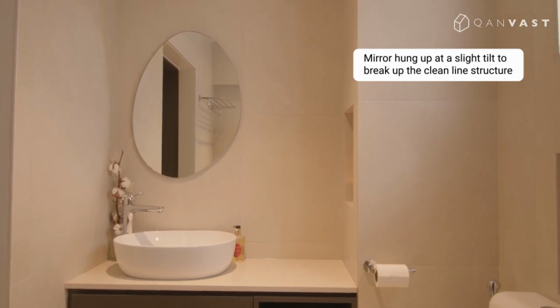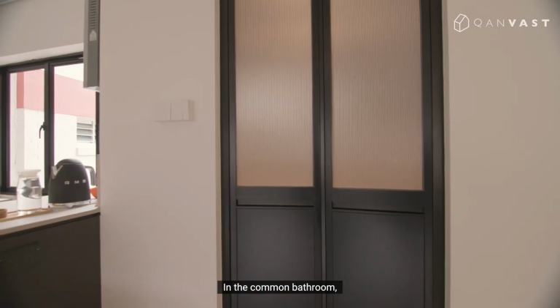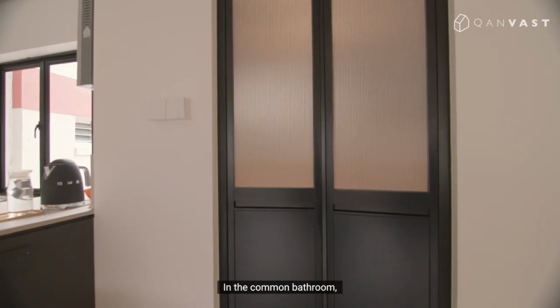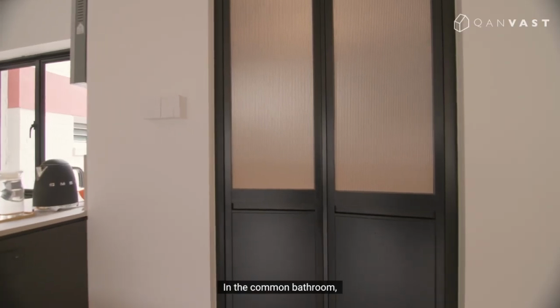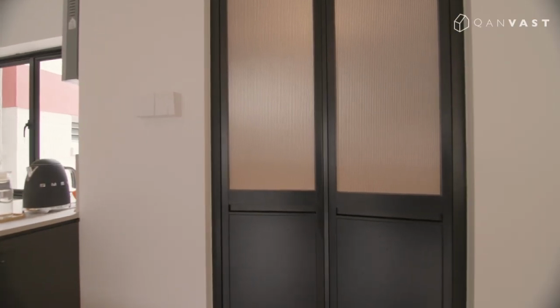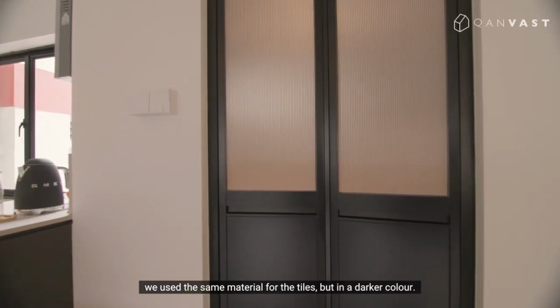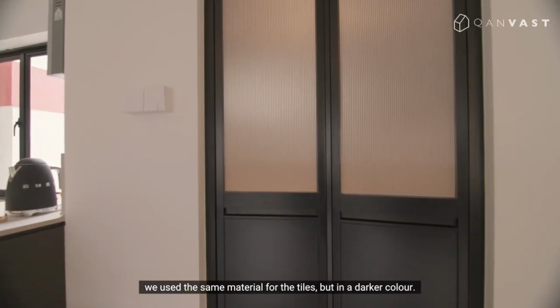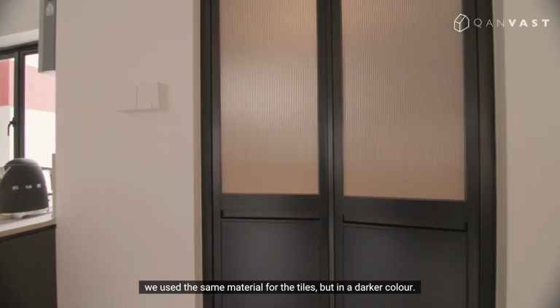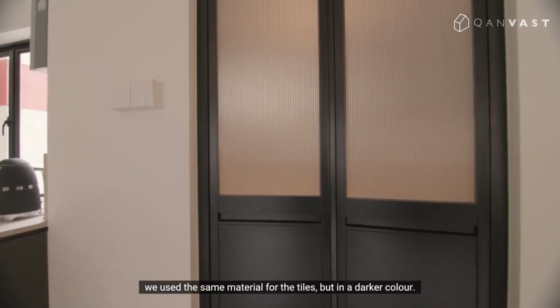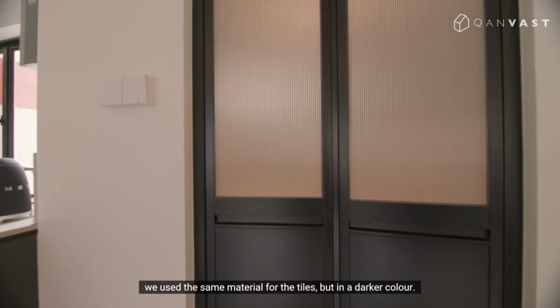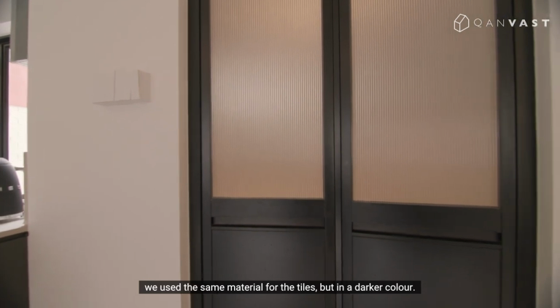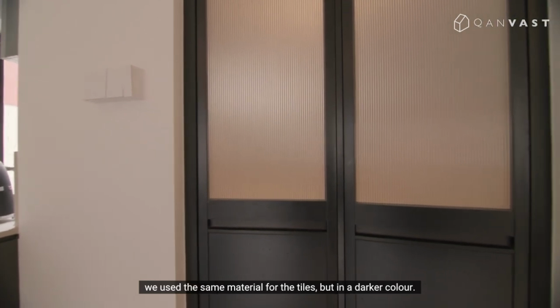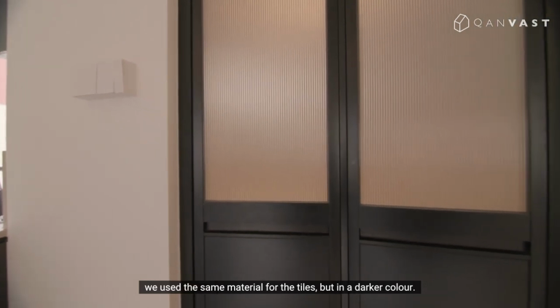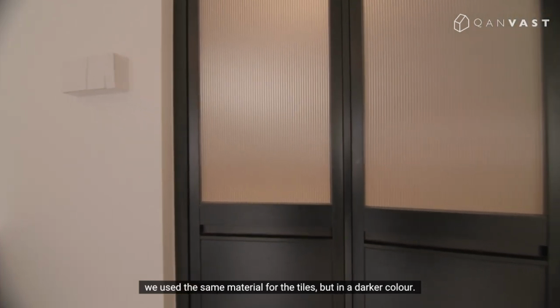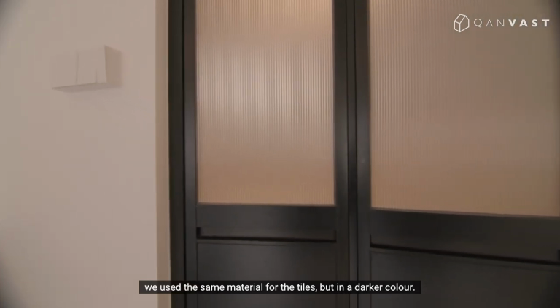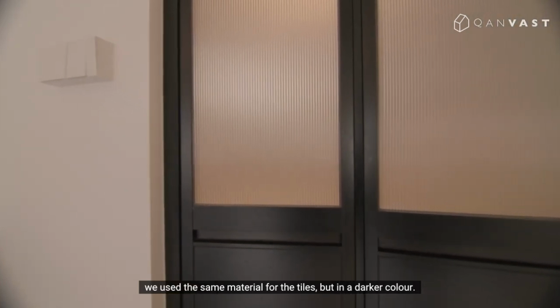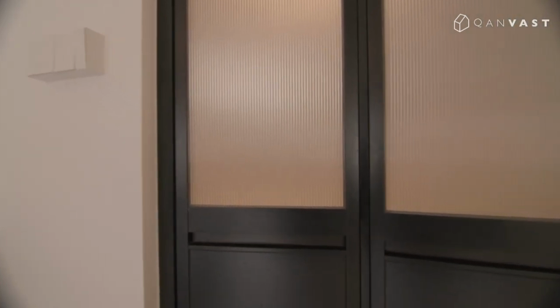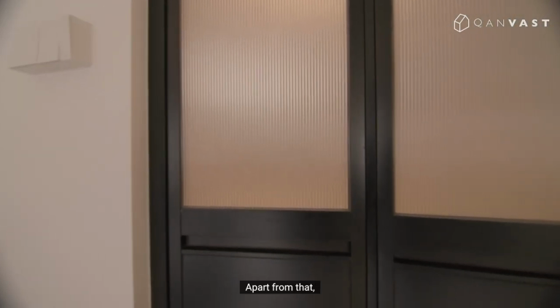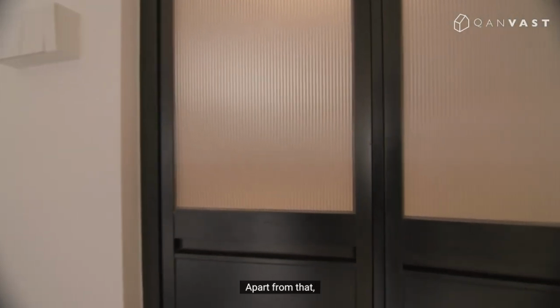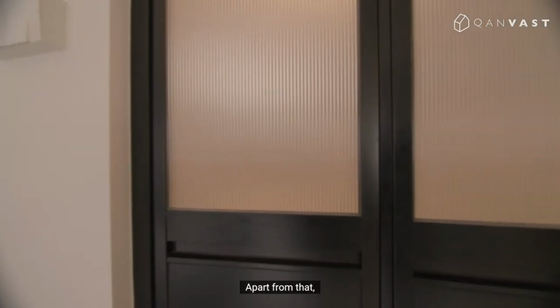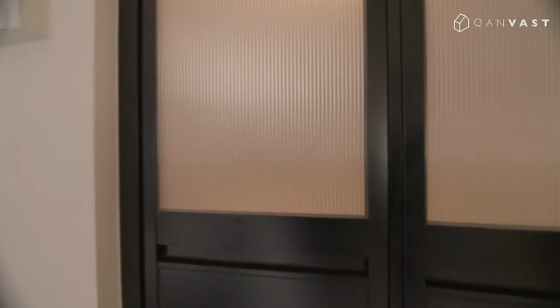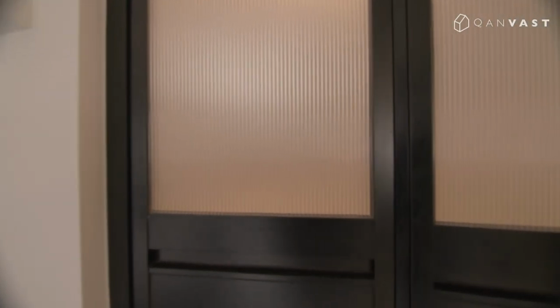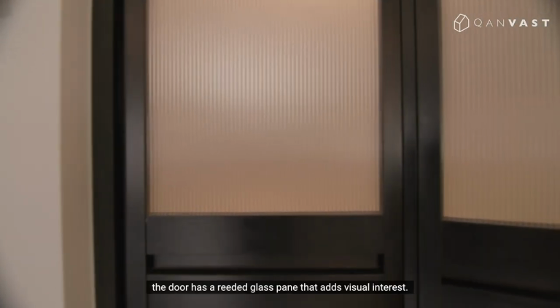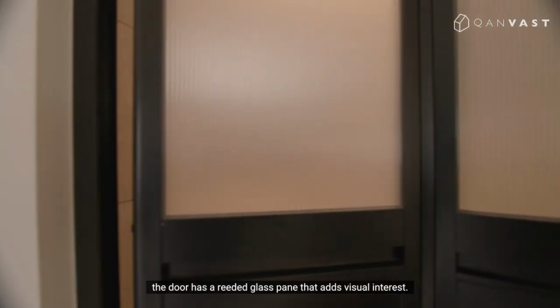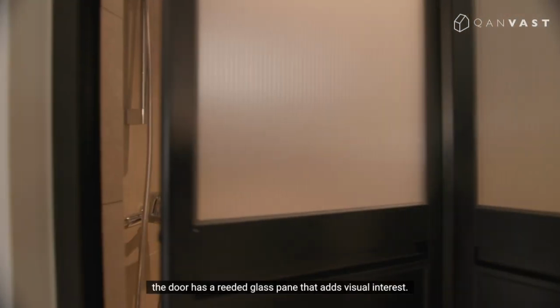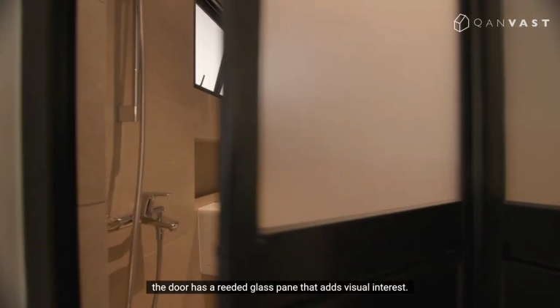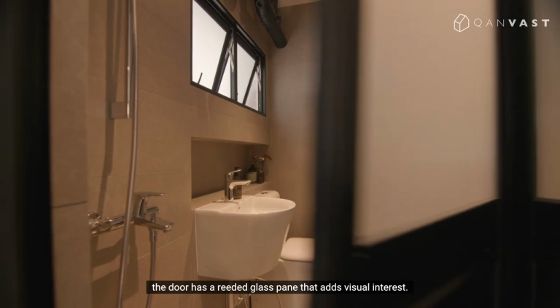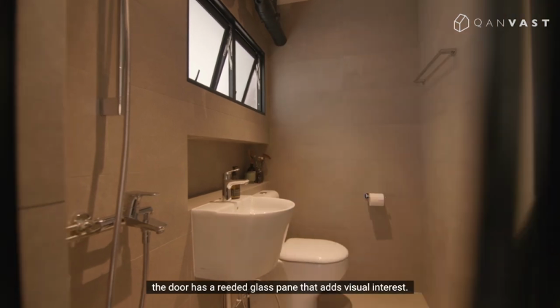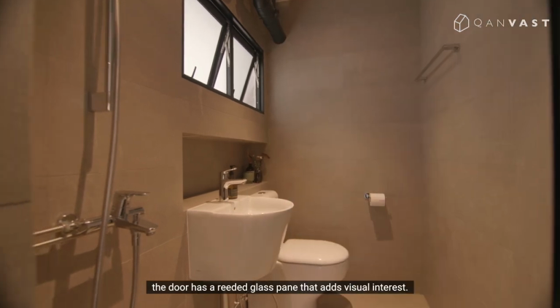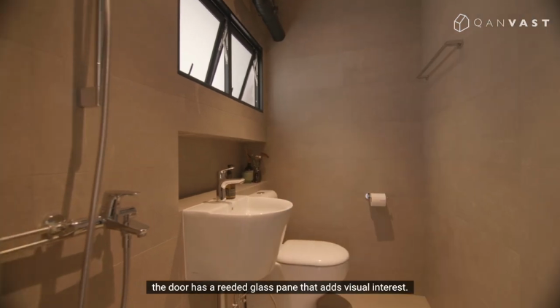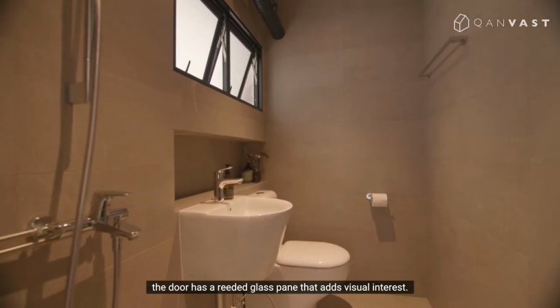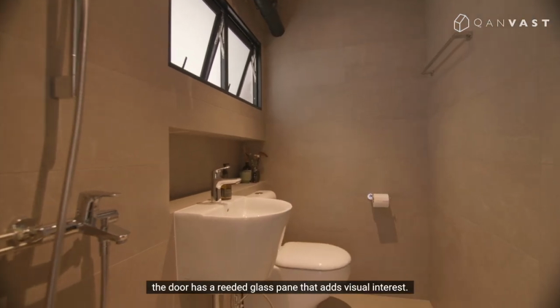In the common bathroom, we use the same material for the tiles but in a darker colour. Apart from that, the door has a reeded glass pane that adds visual interest.